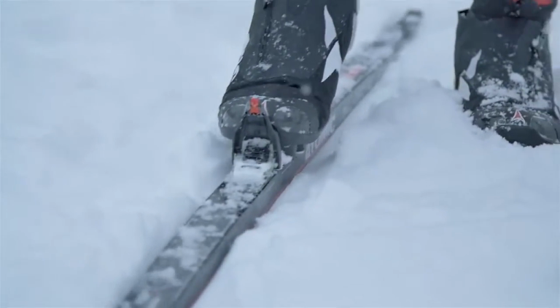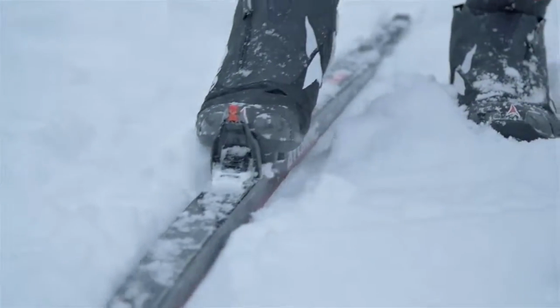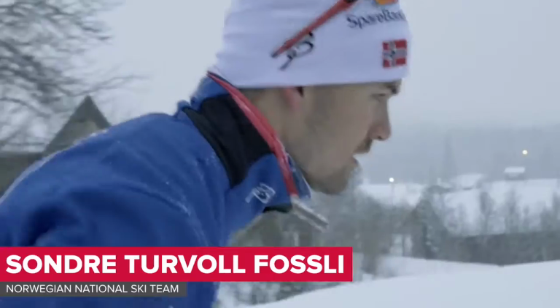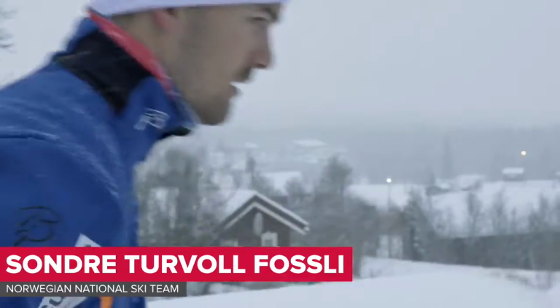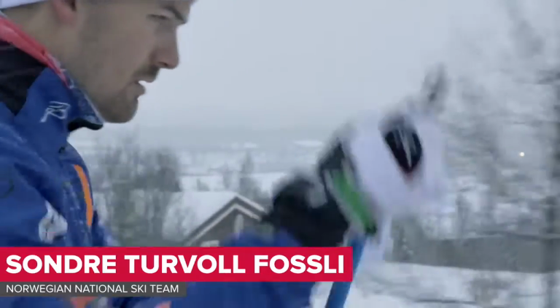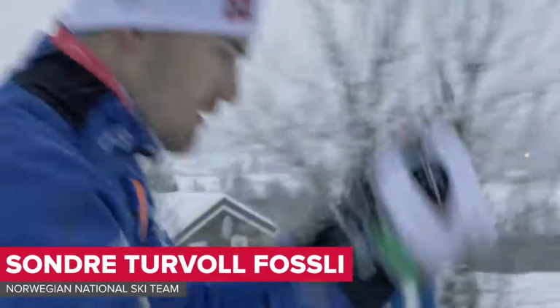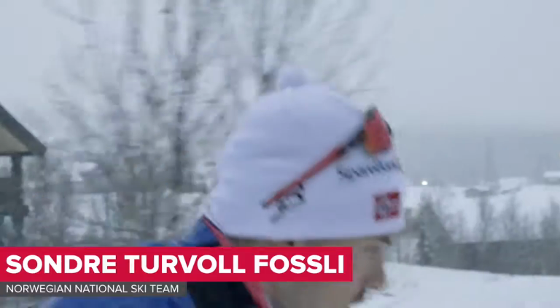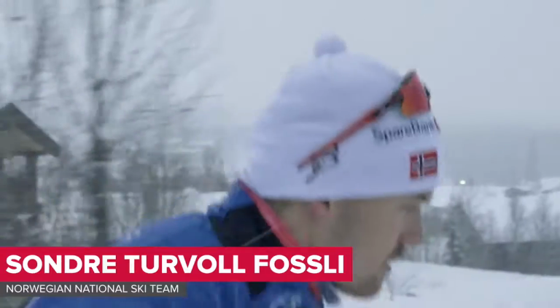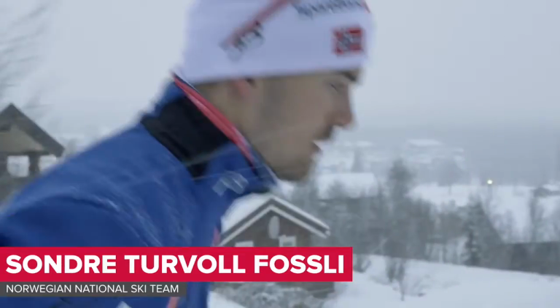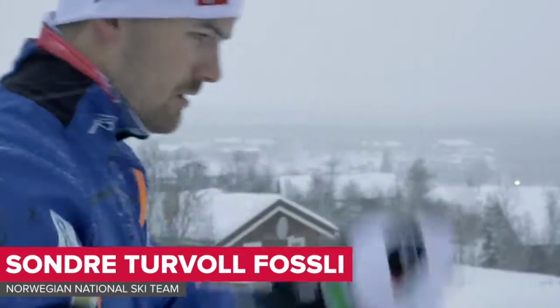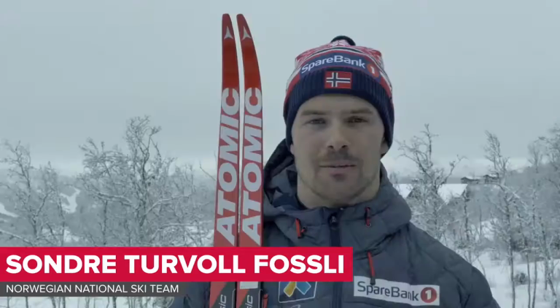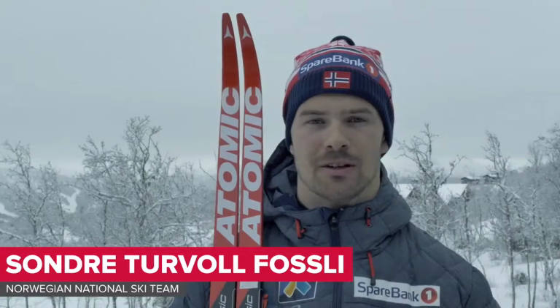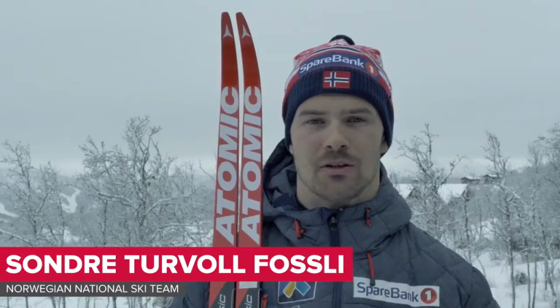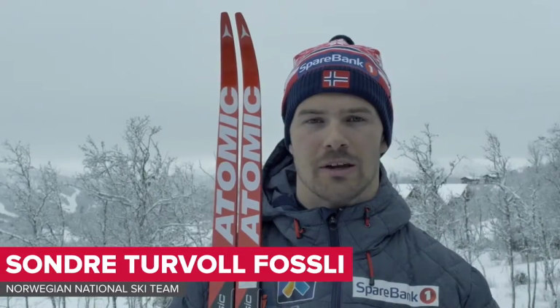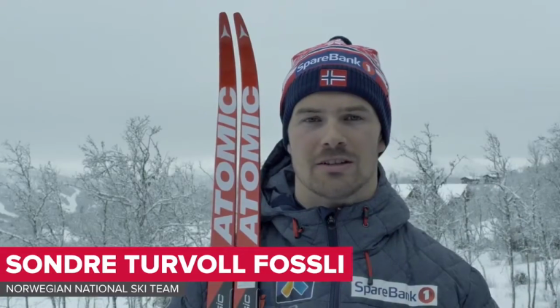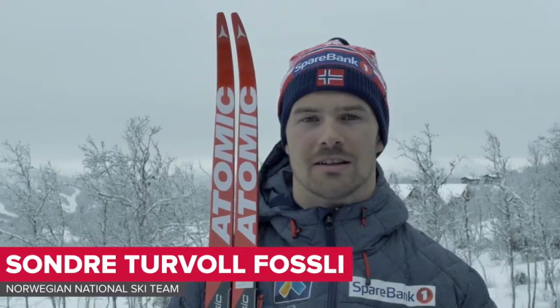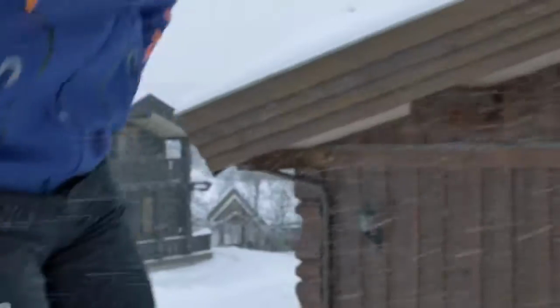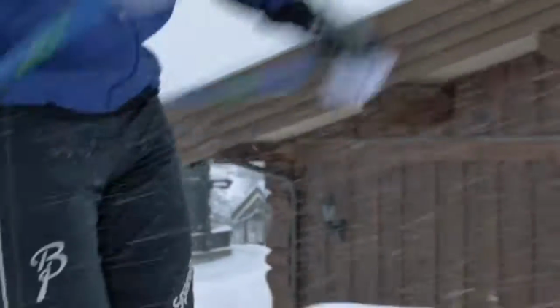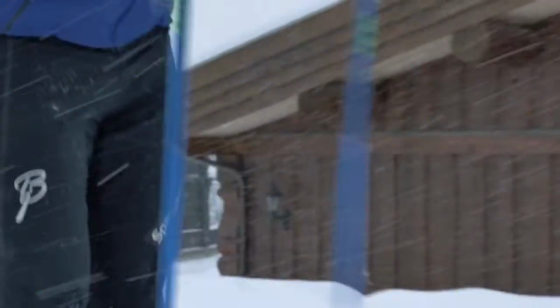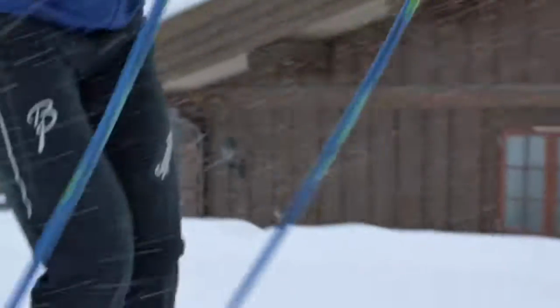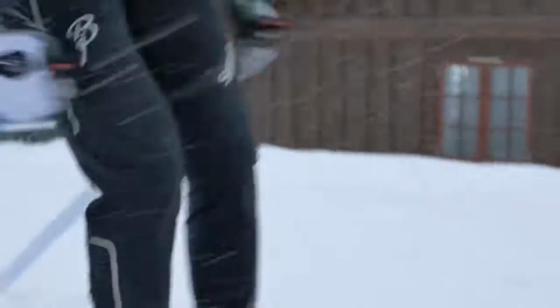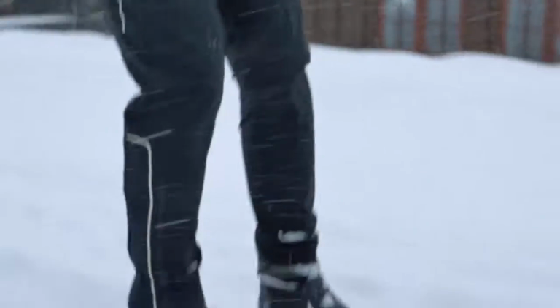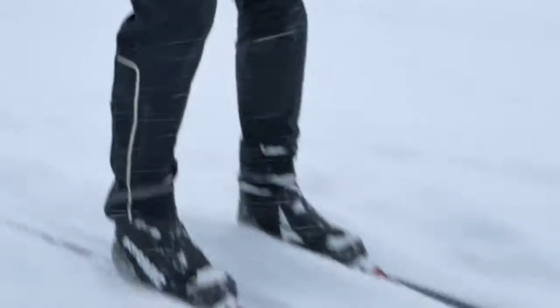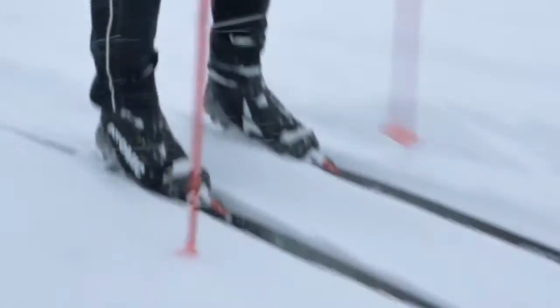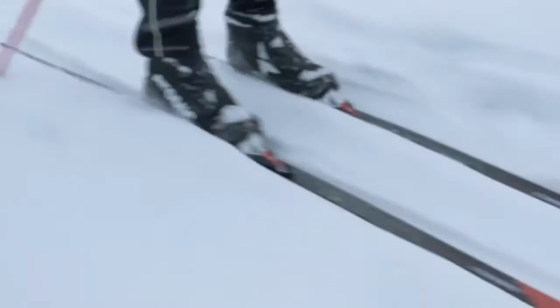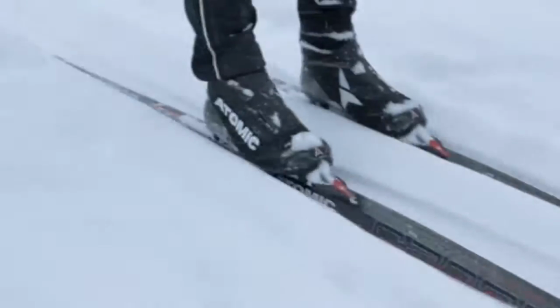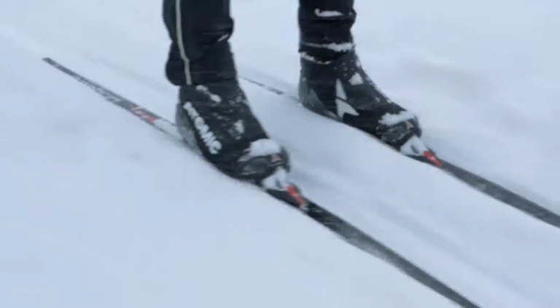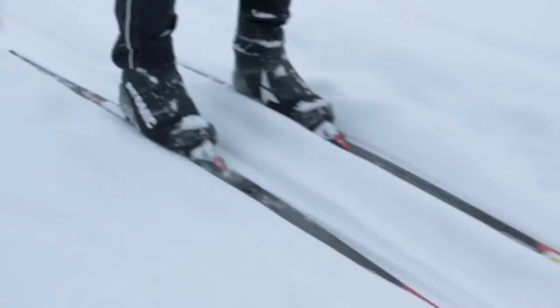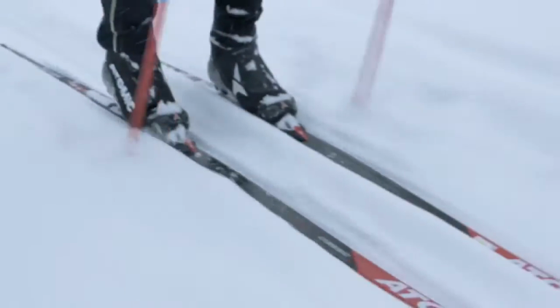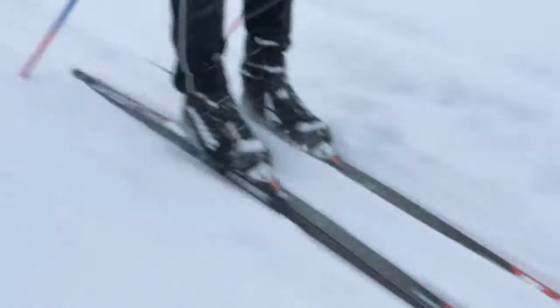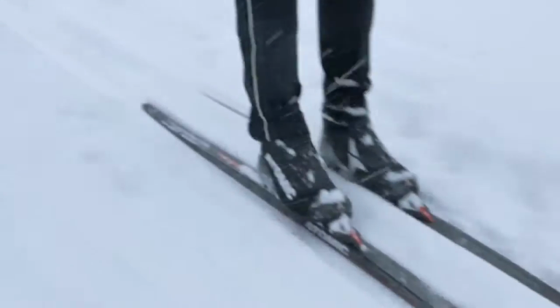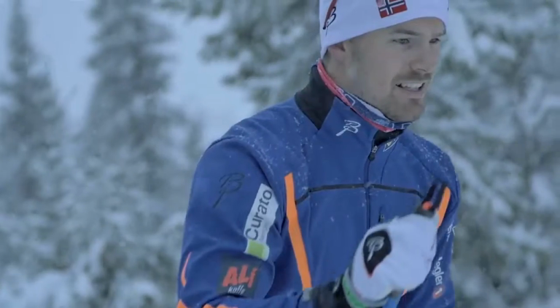Hello, my name is Sondre Fossli and I am on the Norwegian national team. Right now I'm here in Beitostølen preparing for the new season.